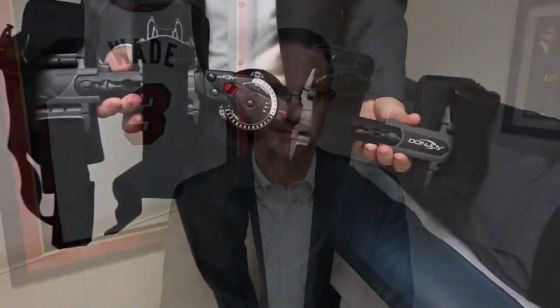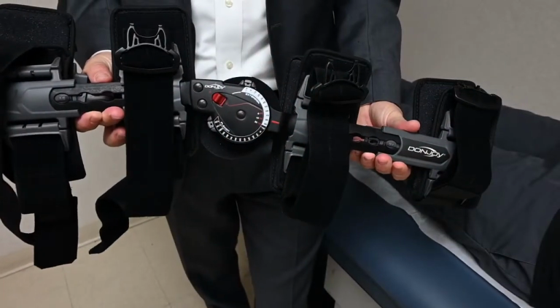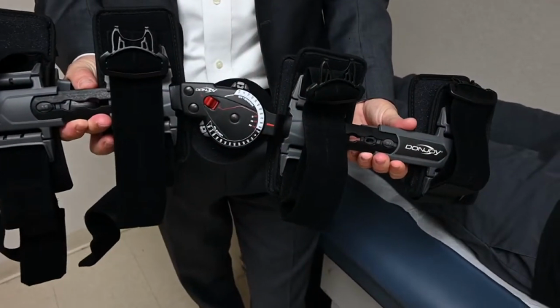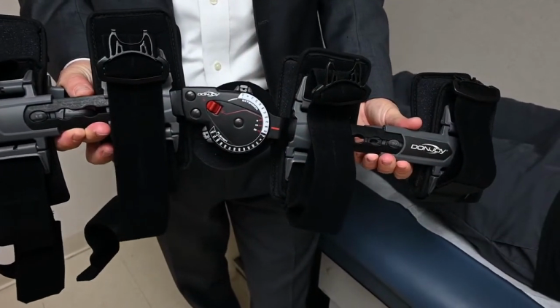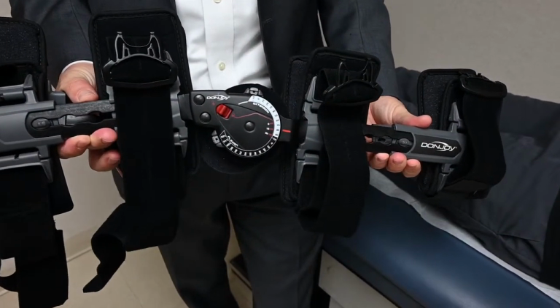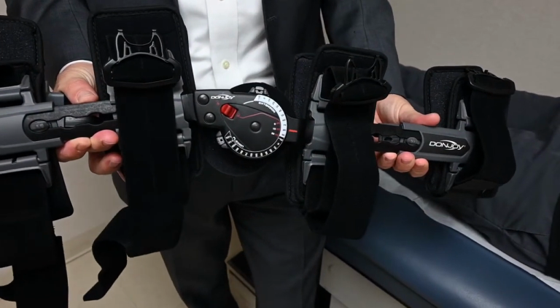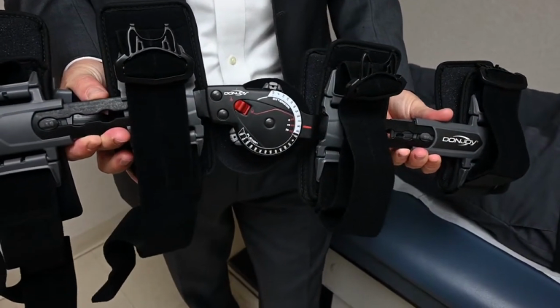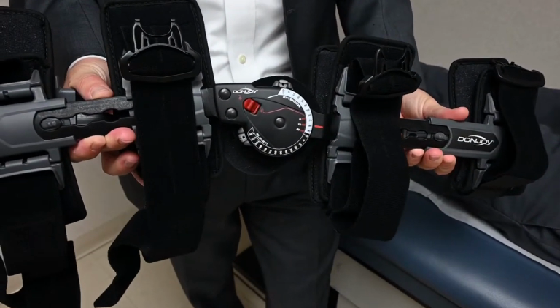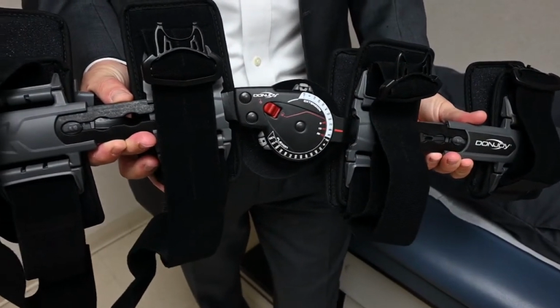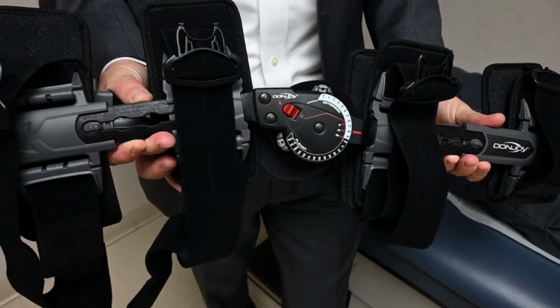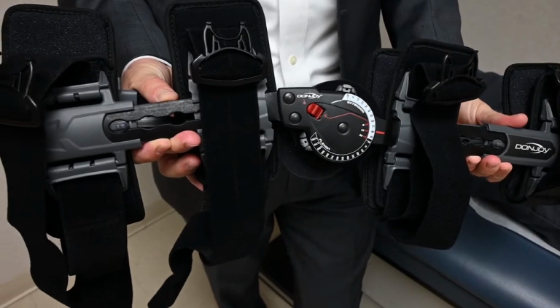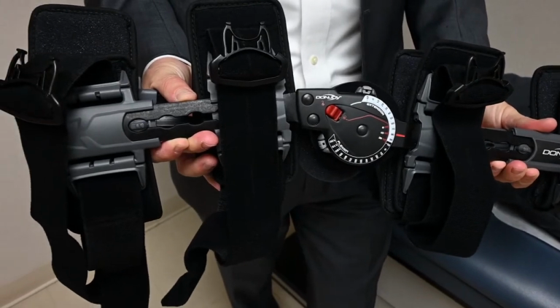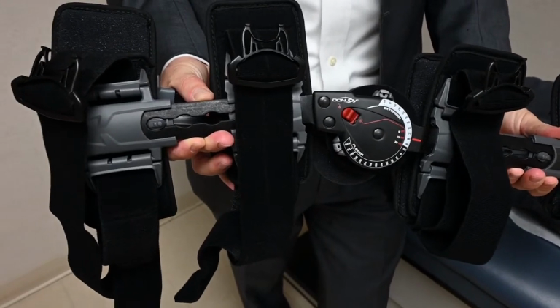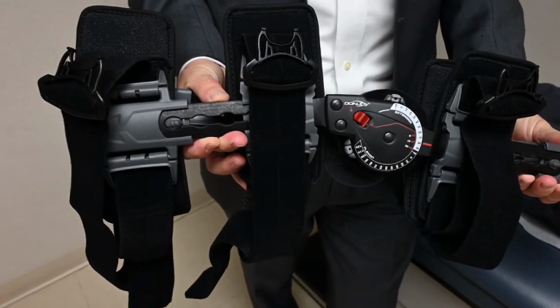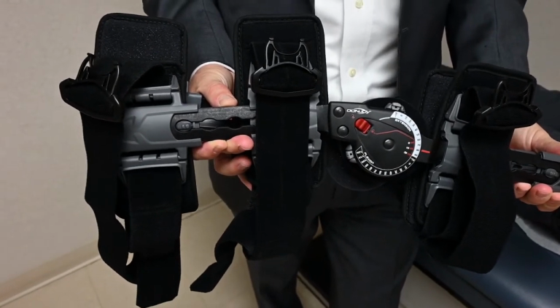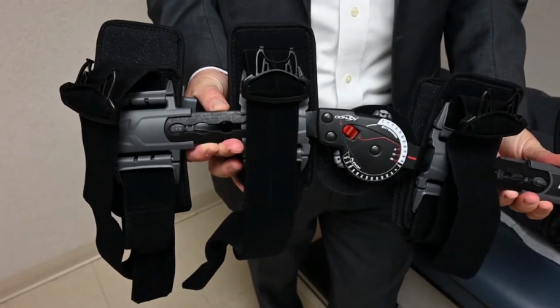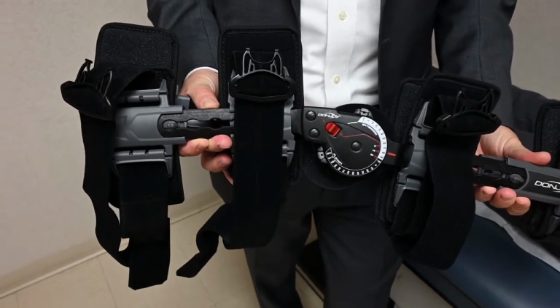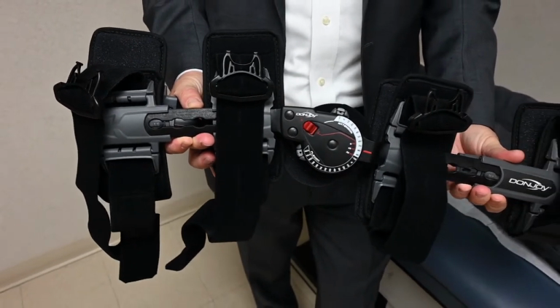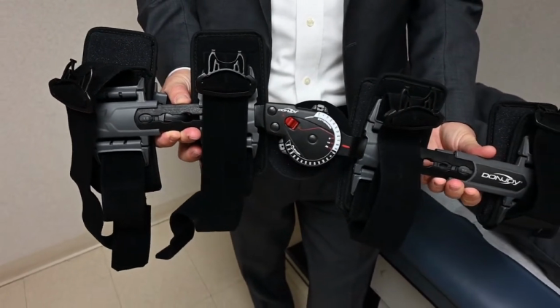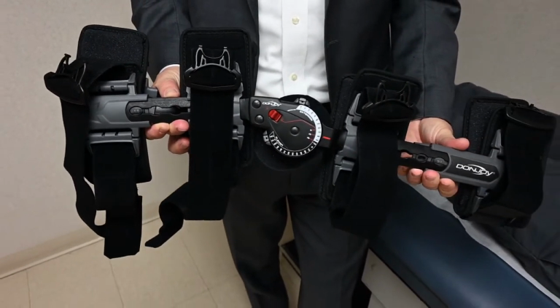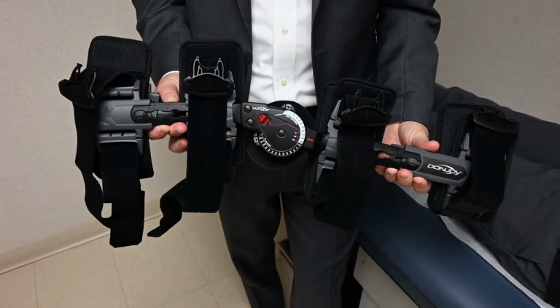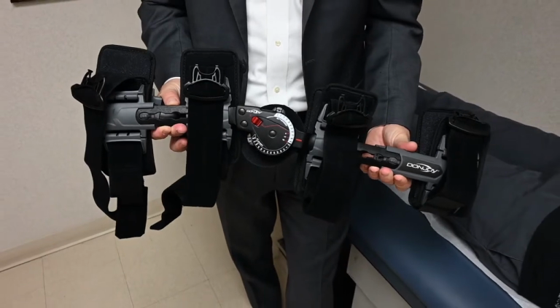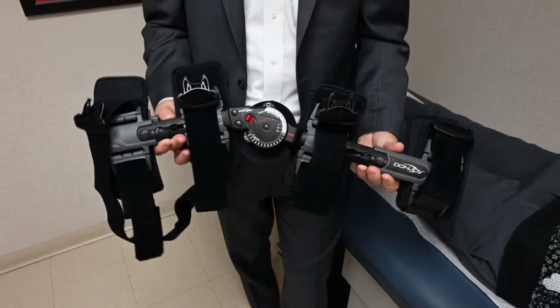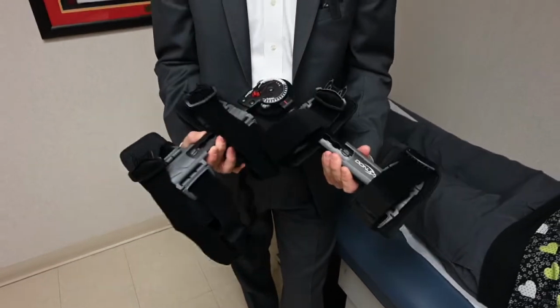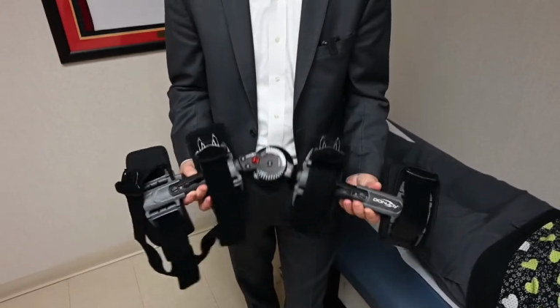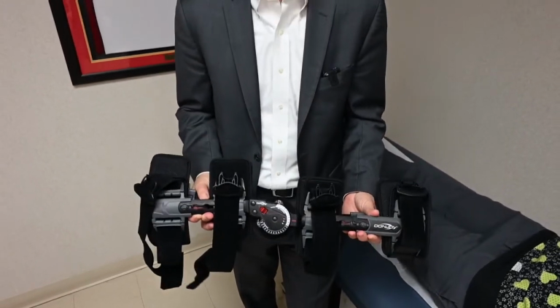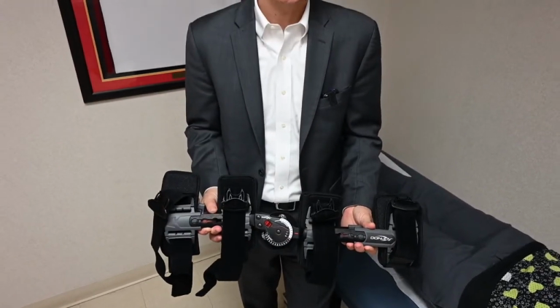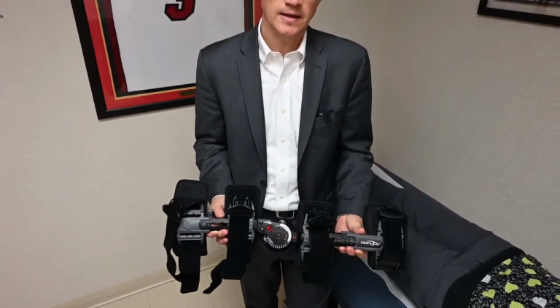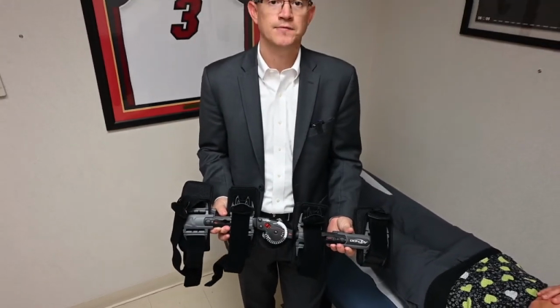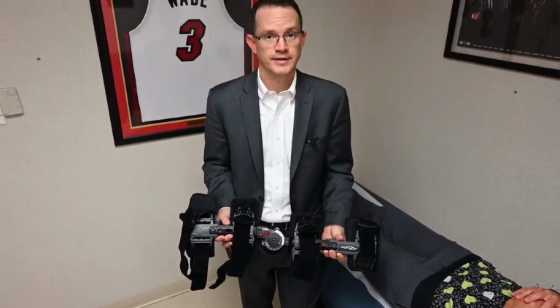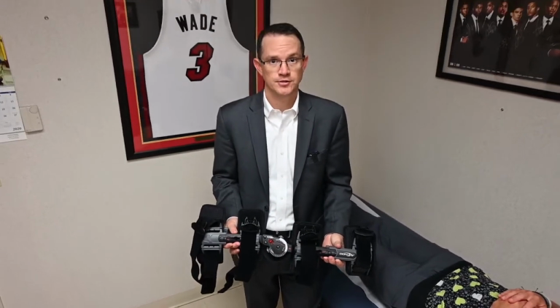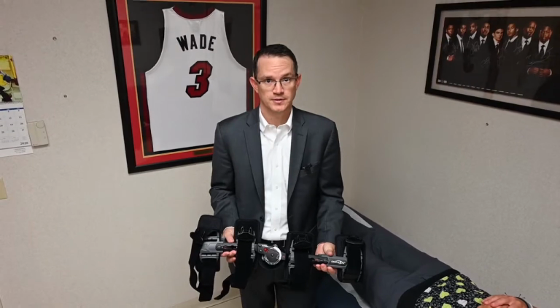The post-operative hinge knee brace is designed to hold the knee out straight and lock it in extension when you're ambulating. However, it also has the ability to be unlocked so that you can bend the knee at different points during your rehabilitation.